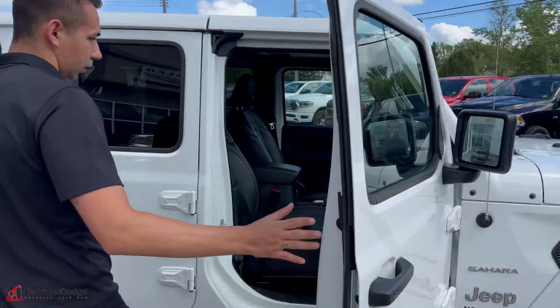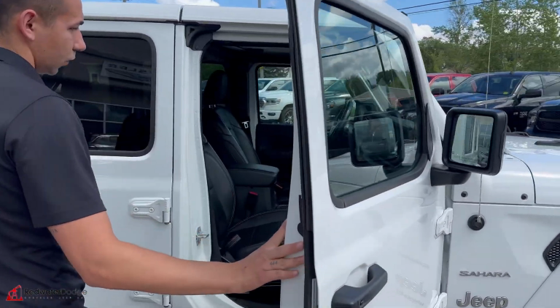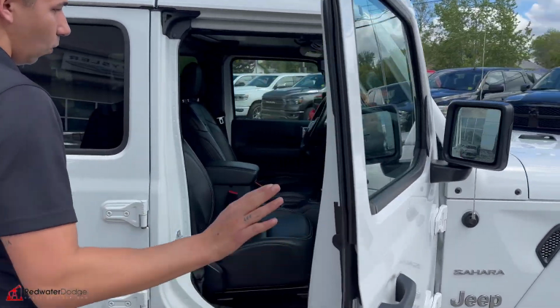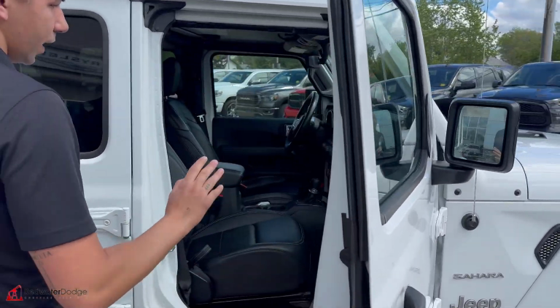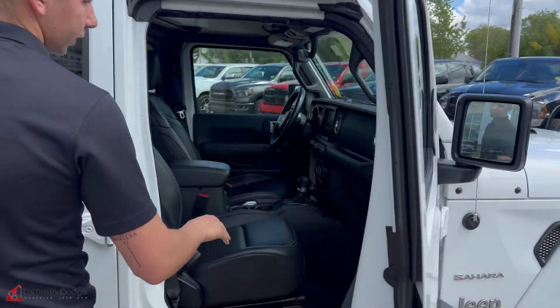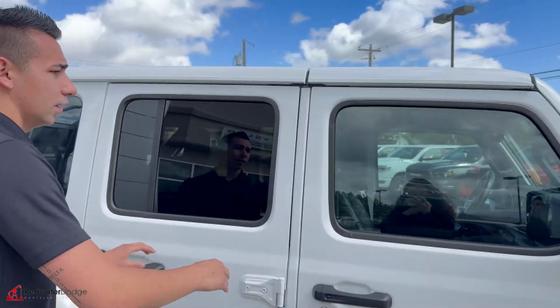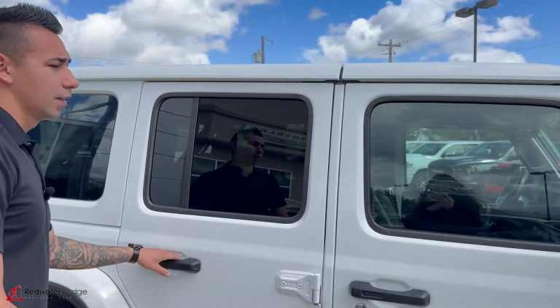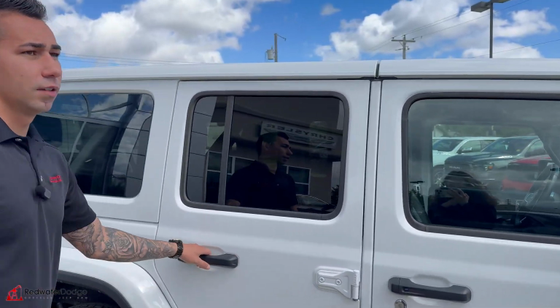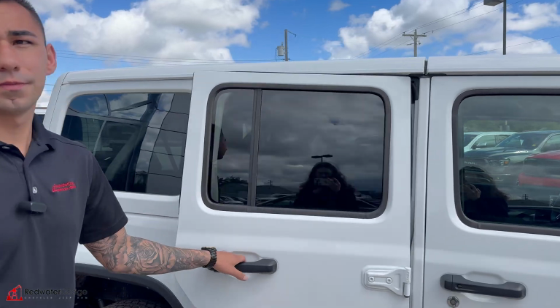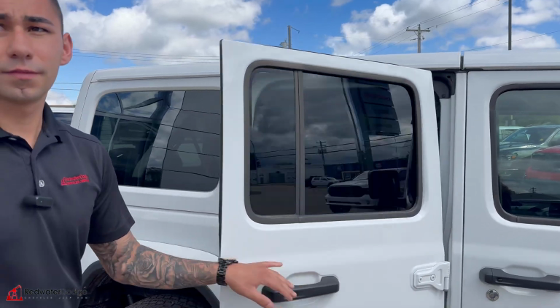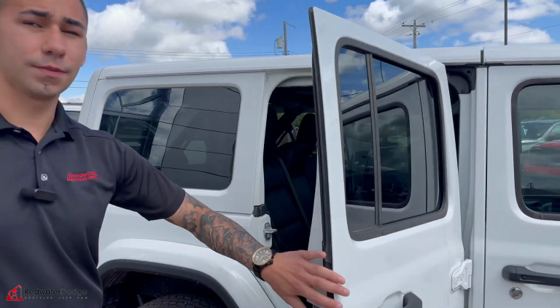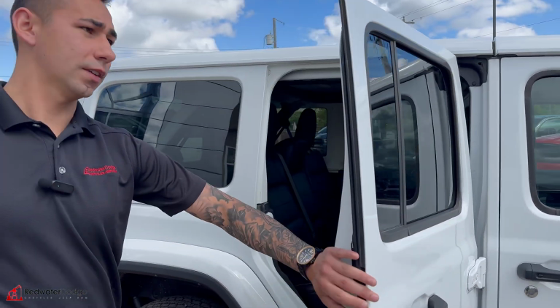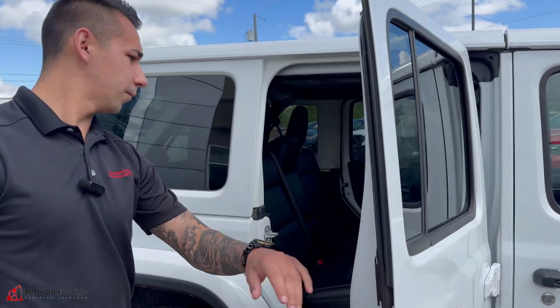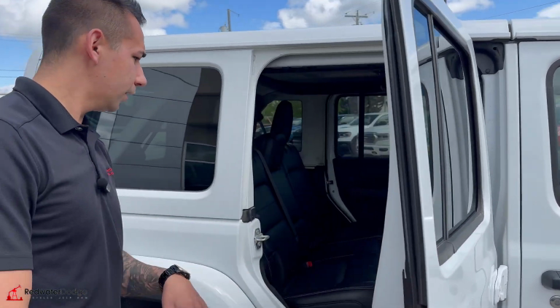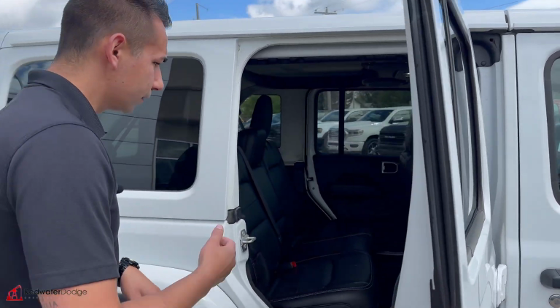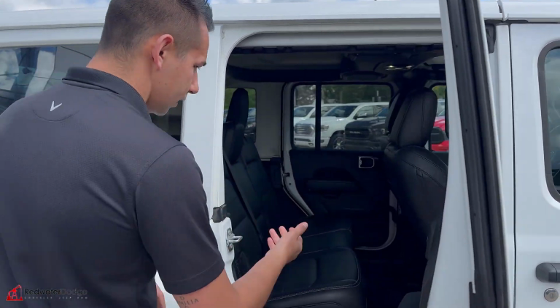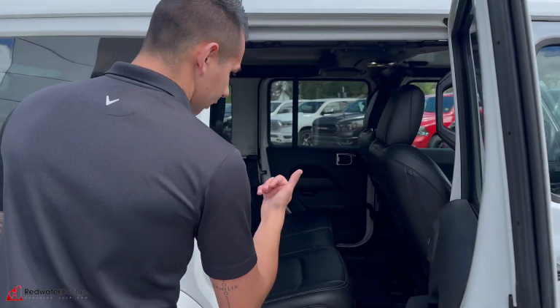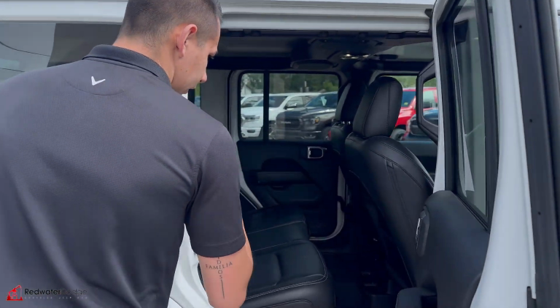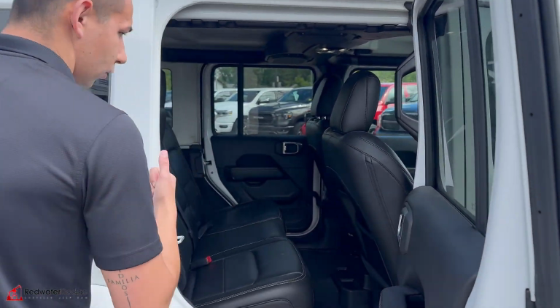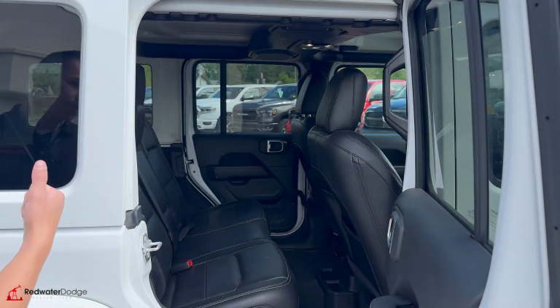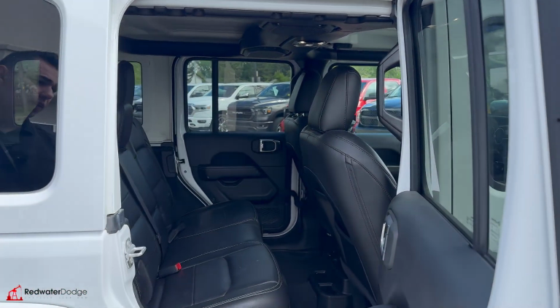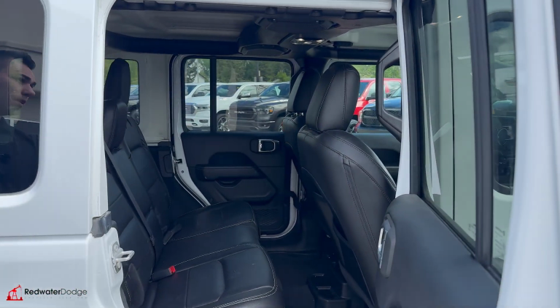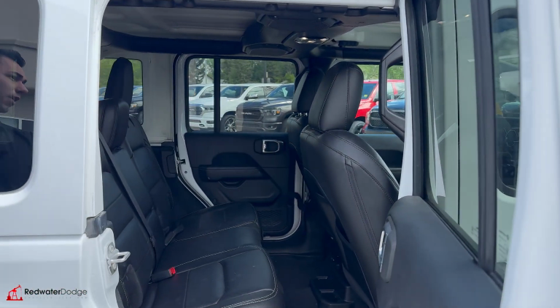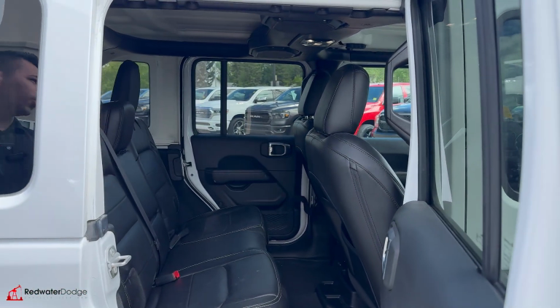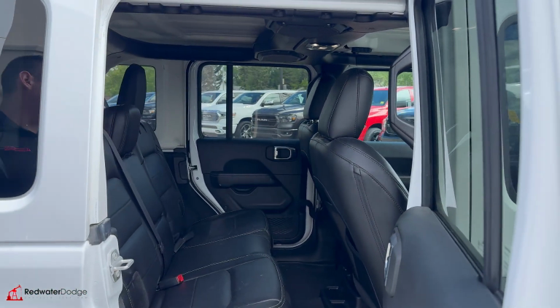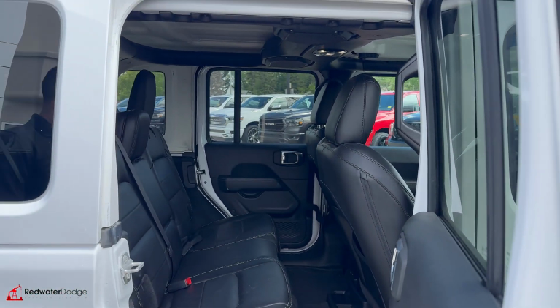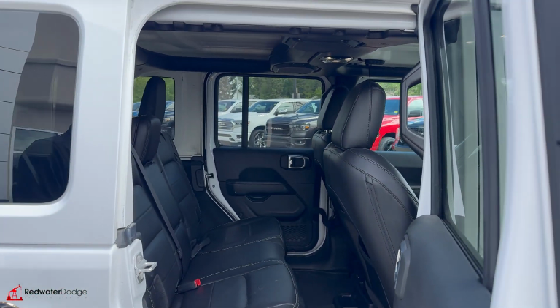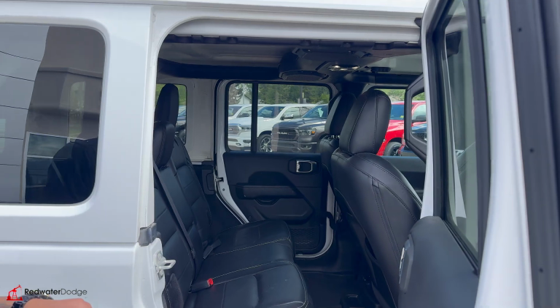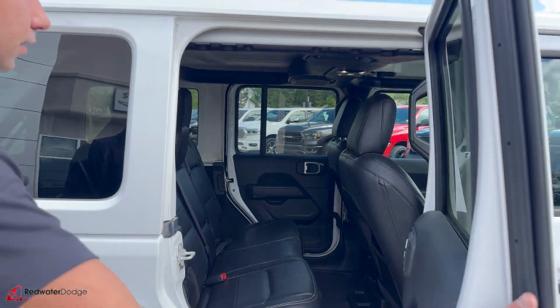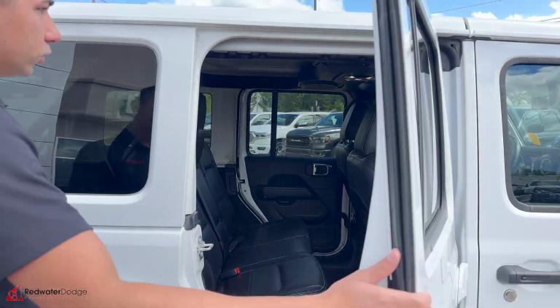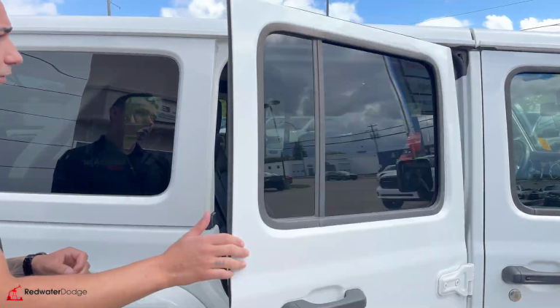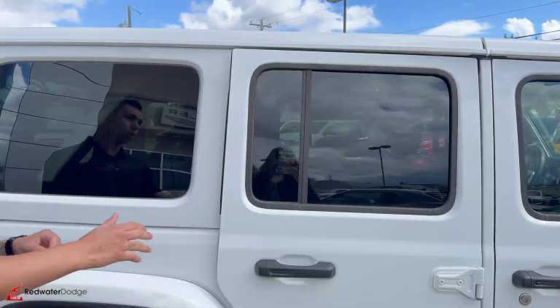We've got the full leather interior. Coming to the rear, leather in the back as well, micro-USBs and all USB charging ports.